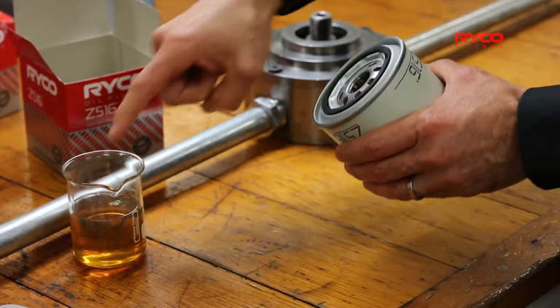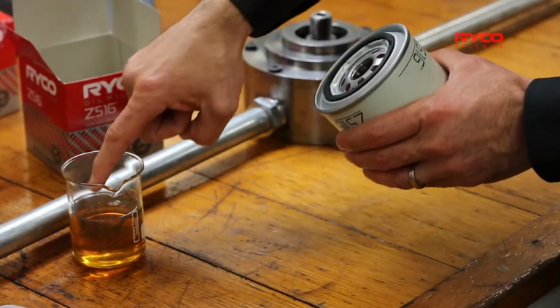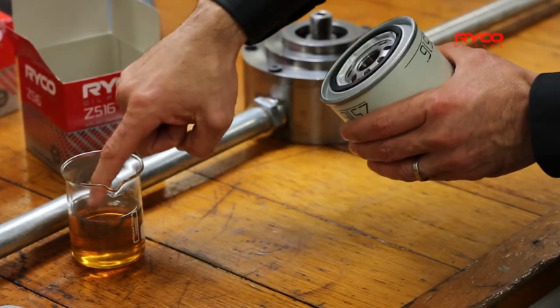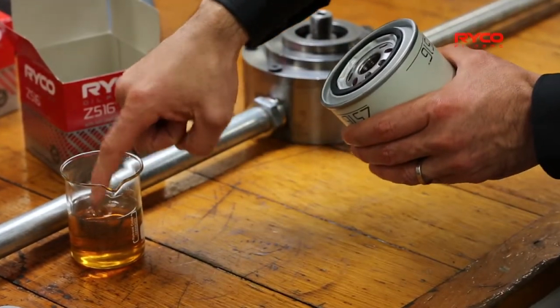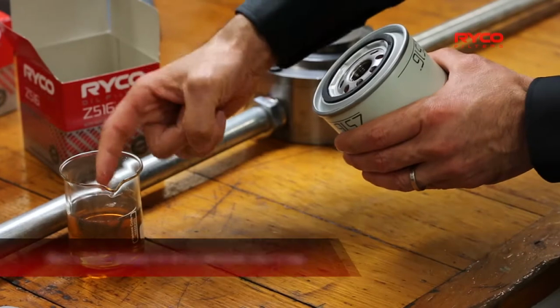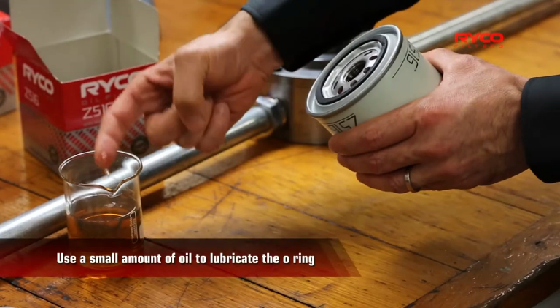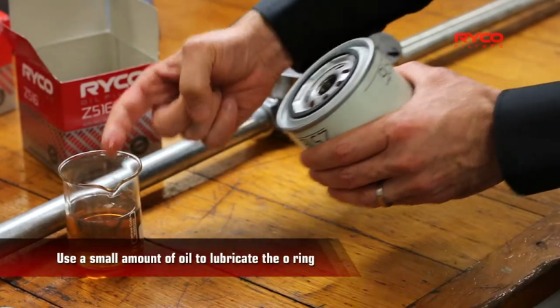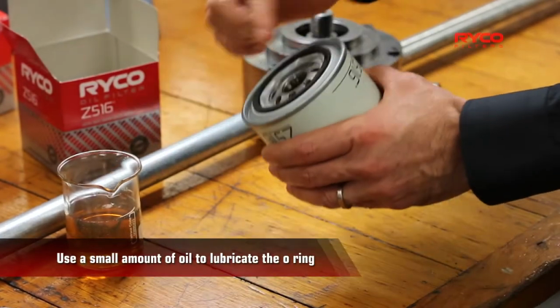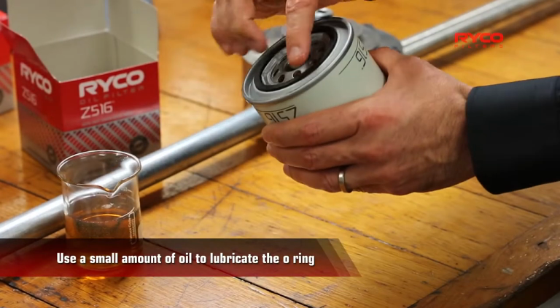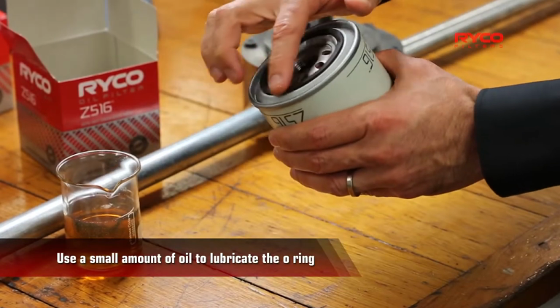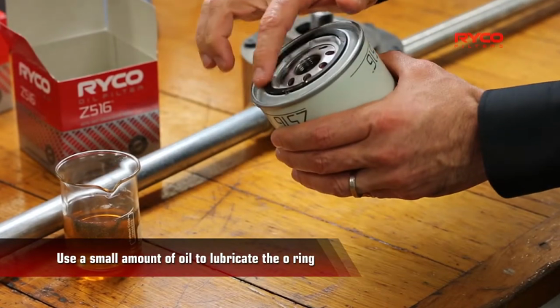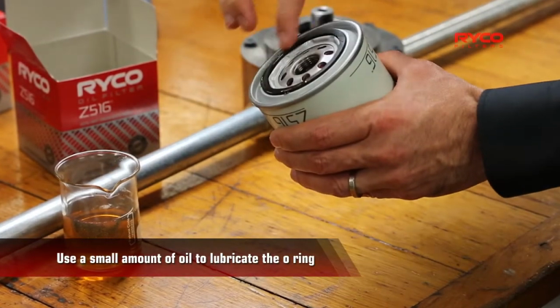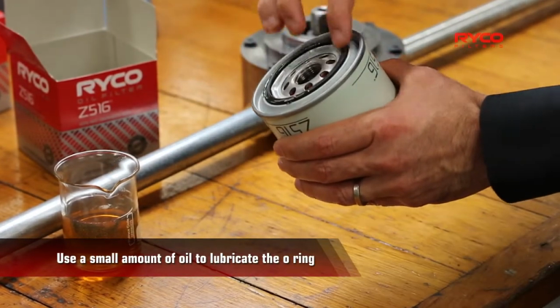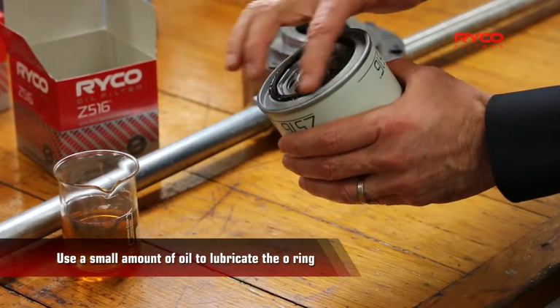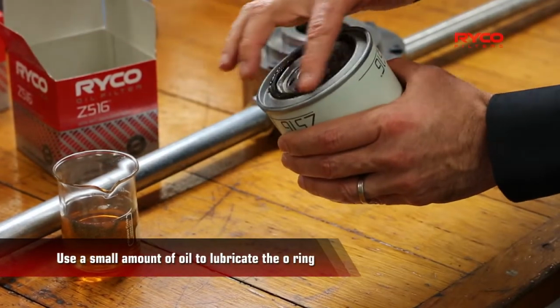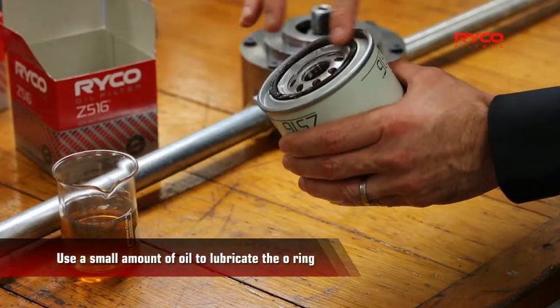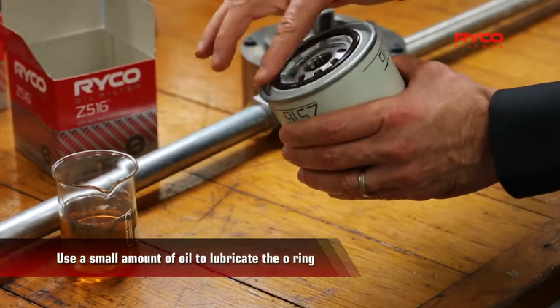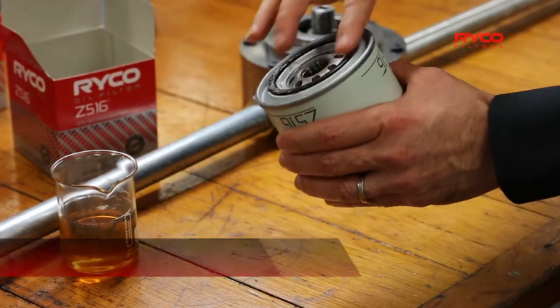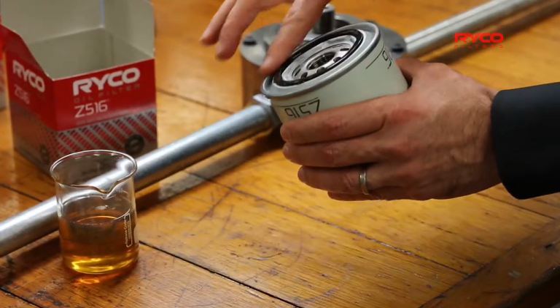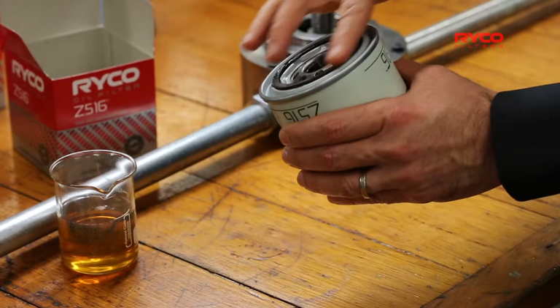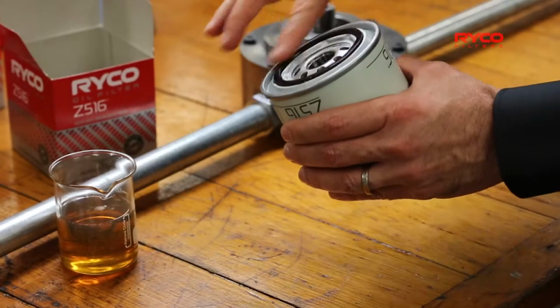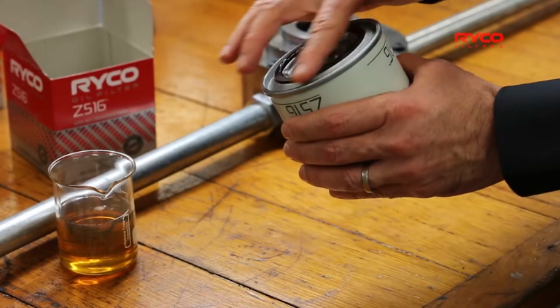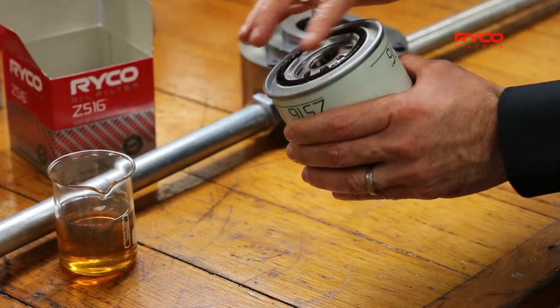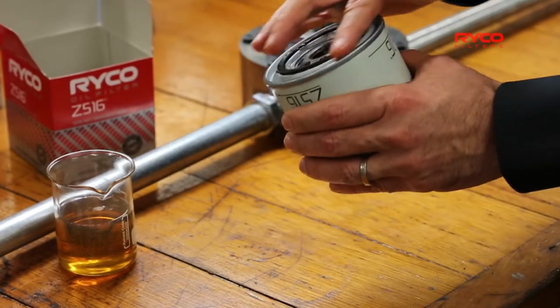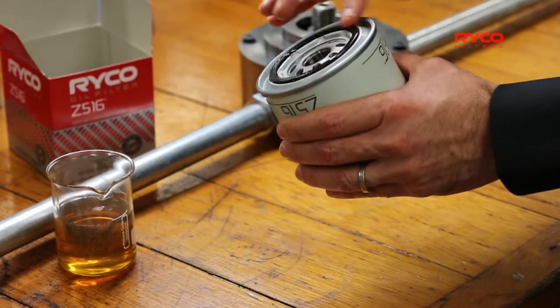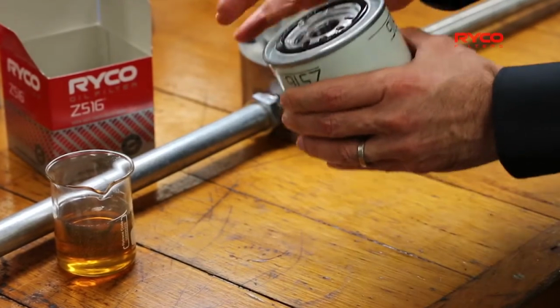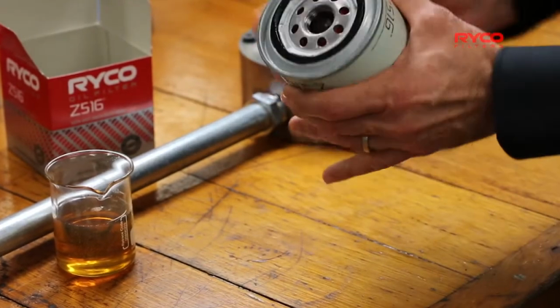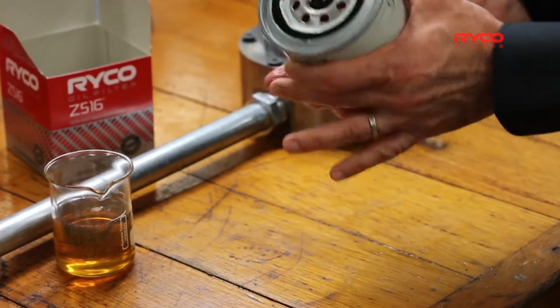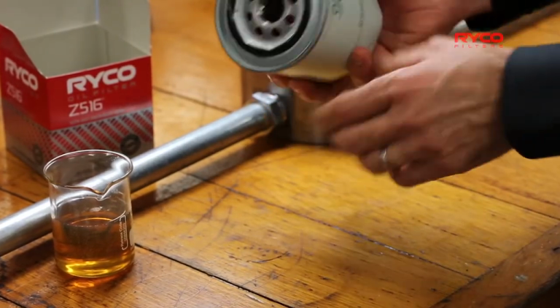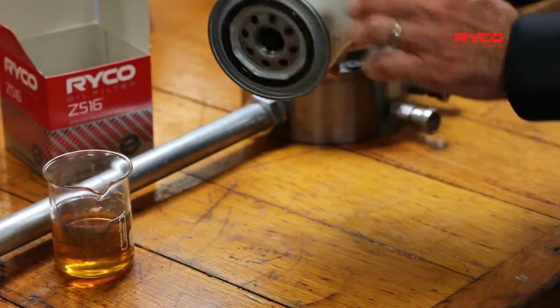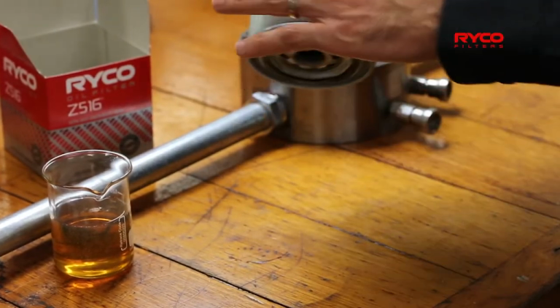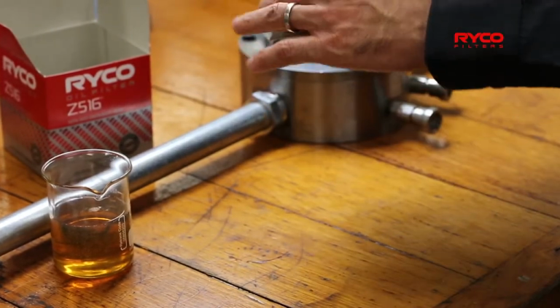Lubricate the O-ring on the filter in order to have smooth movement on the contact point. This will help avoid creasing or grabbing between the ring and the surface of the housing, or in your case, the block.